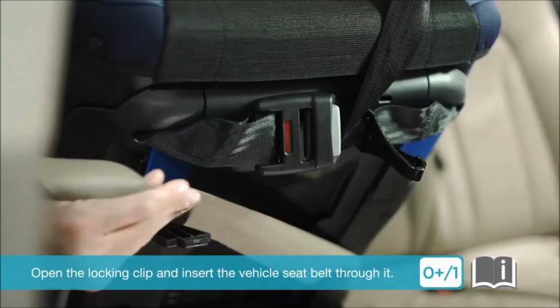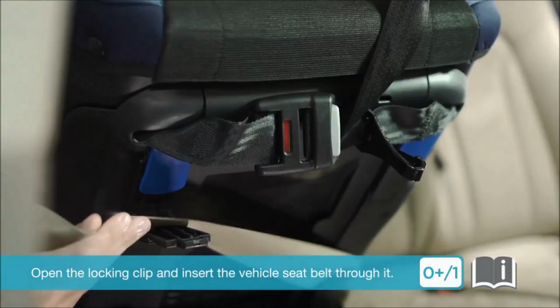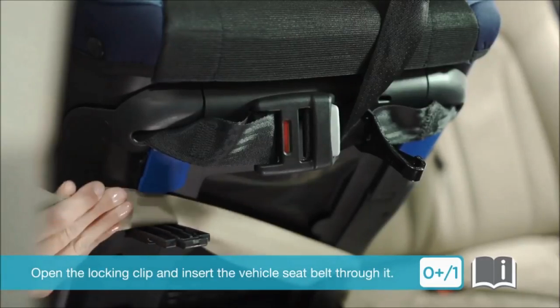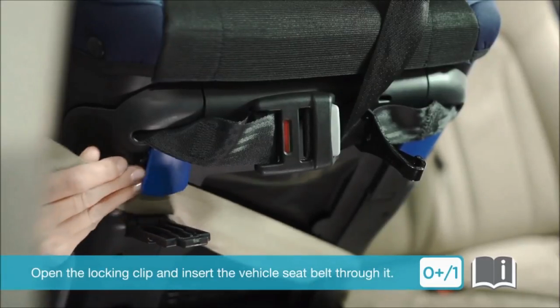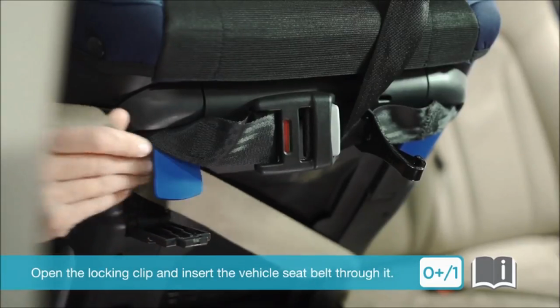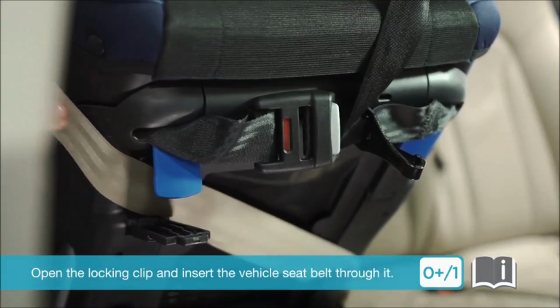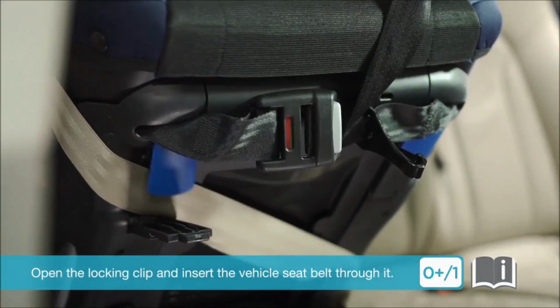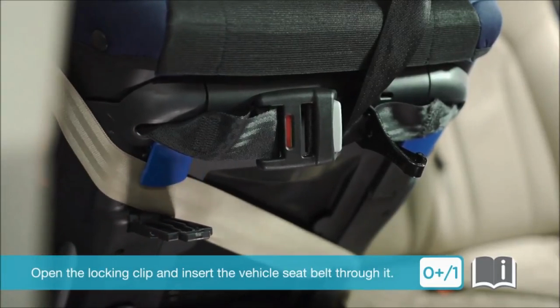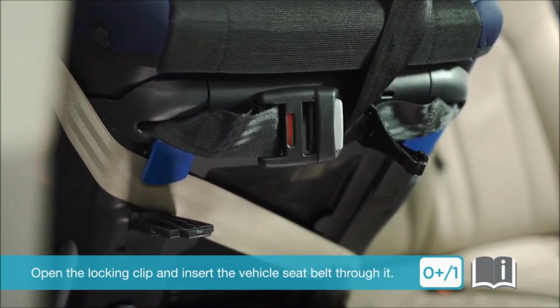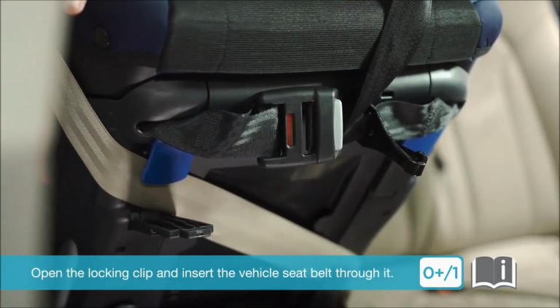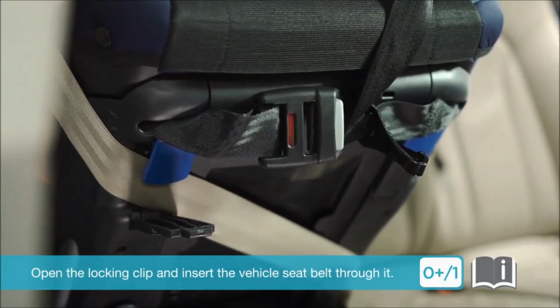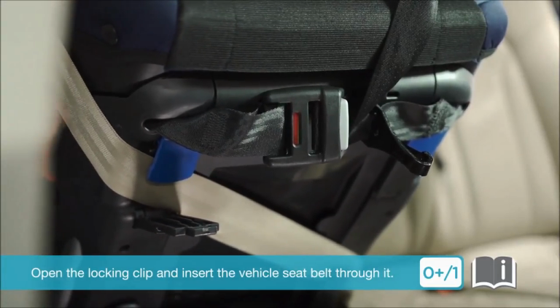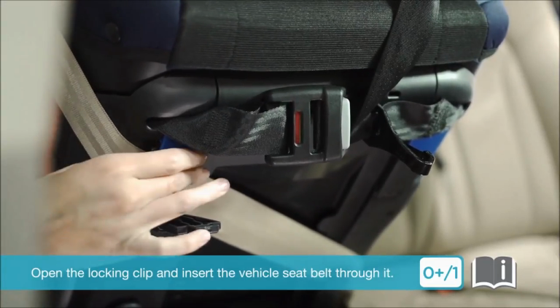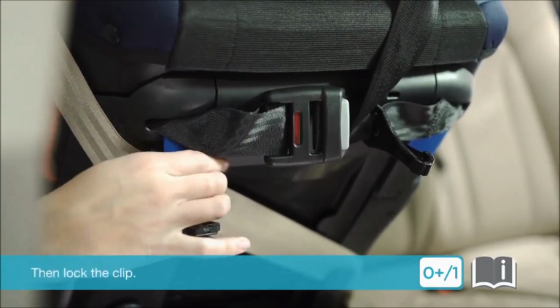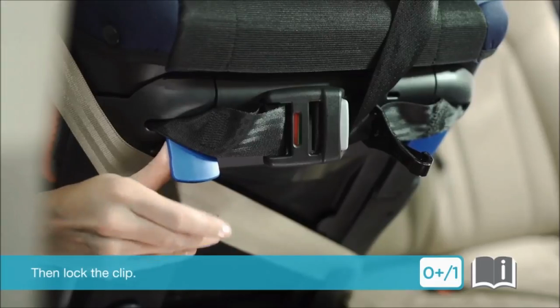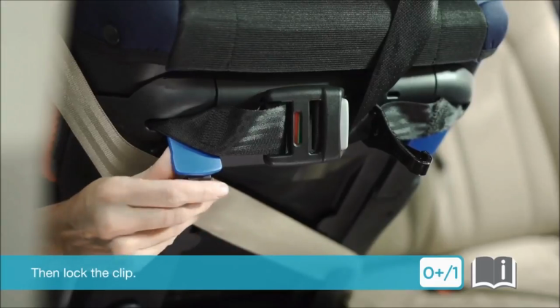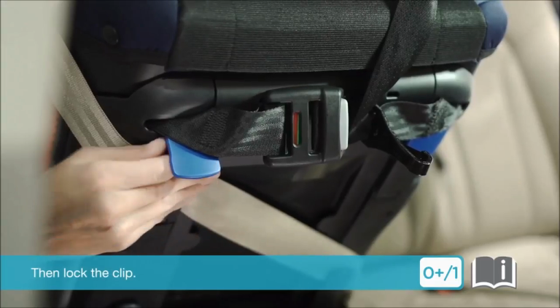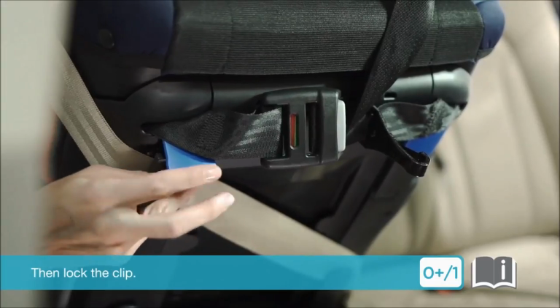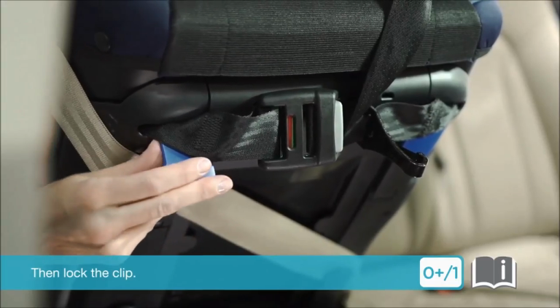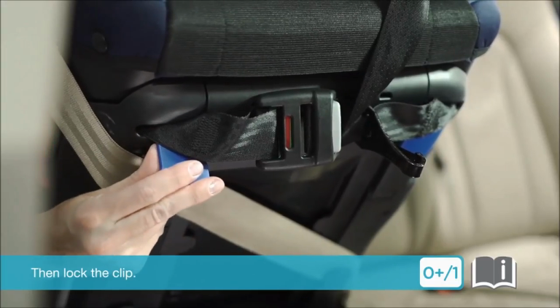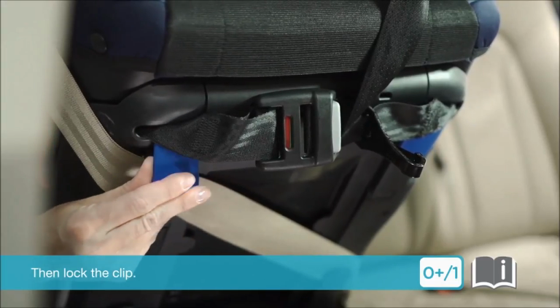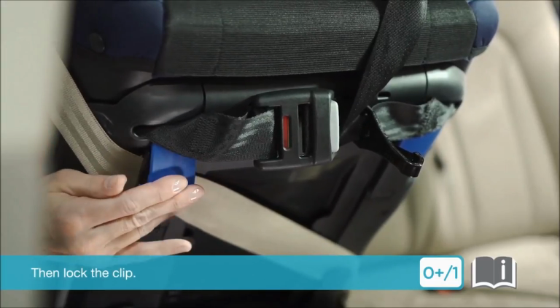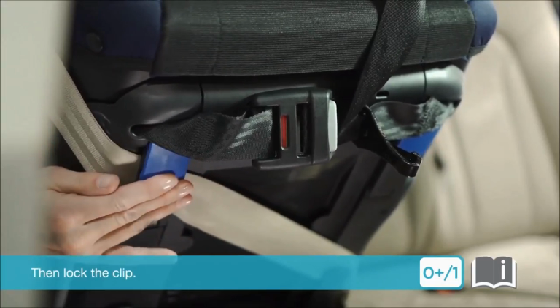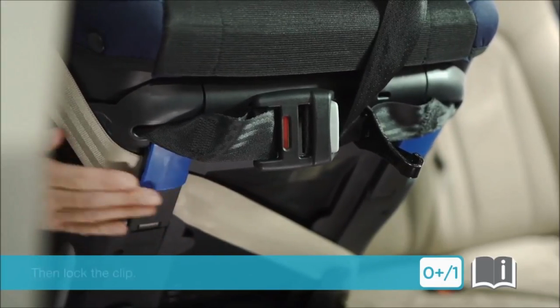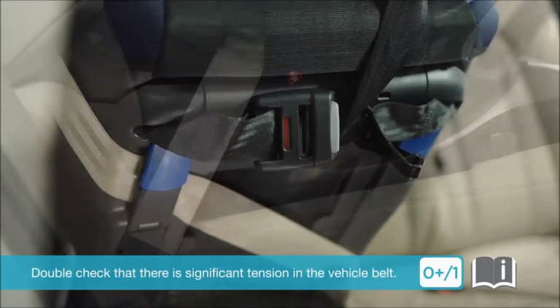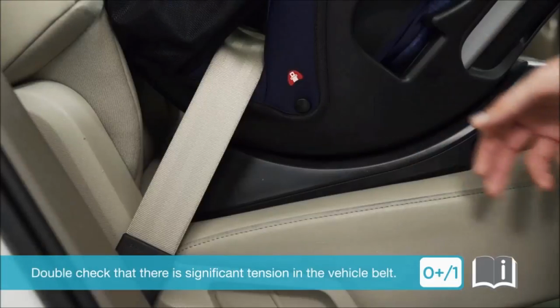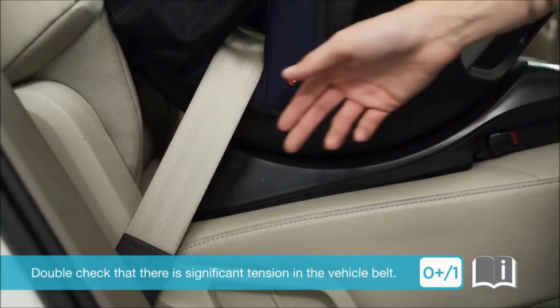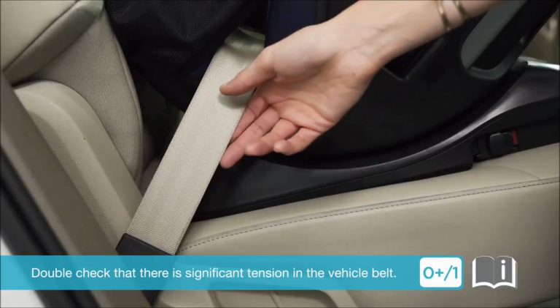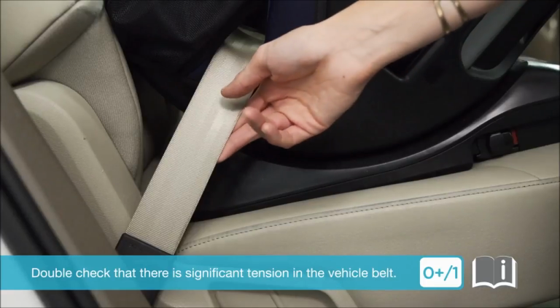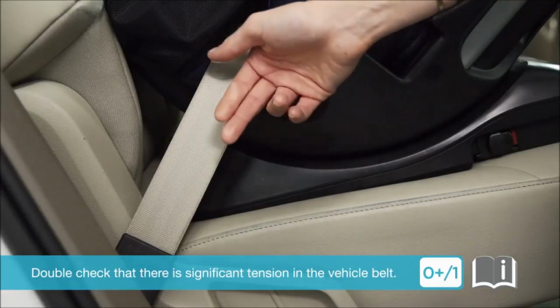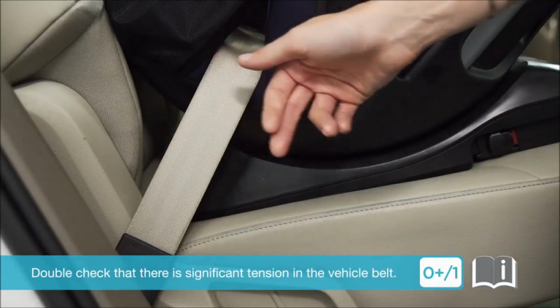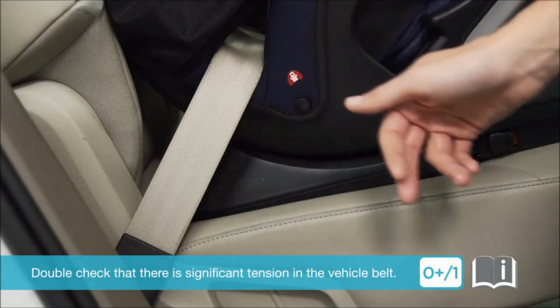Pass the vehicle shoulder belt through the rear facing belt guide. Open the locking clip and insert the vehicle seat belt through it, then lock the clip.